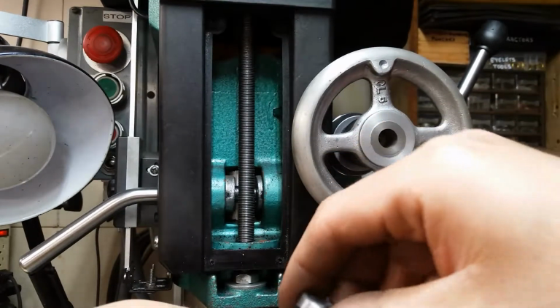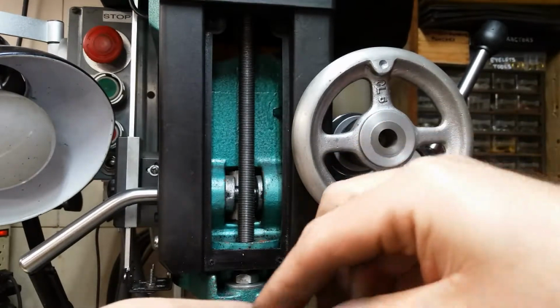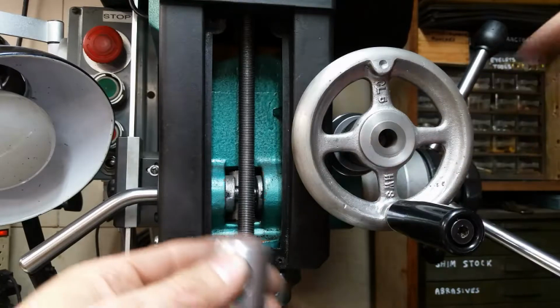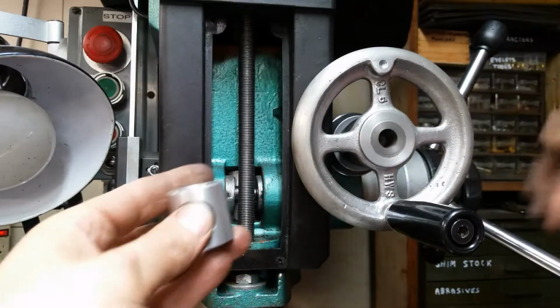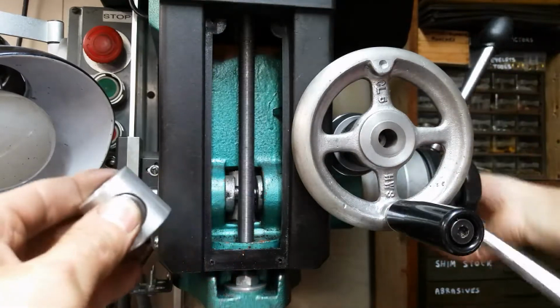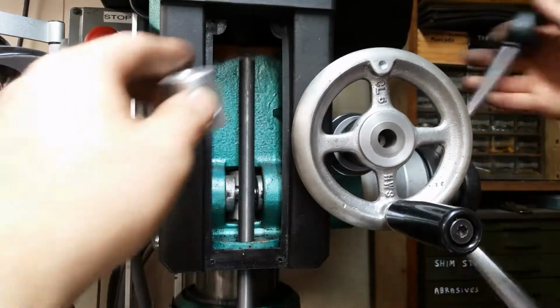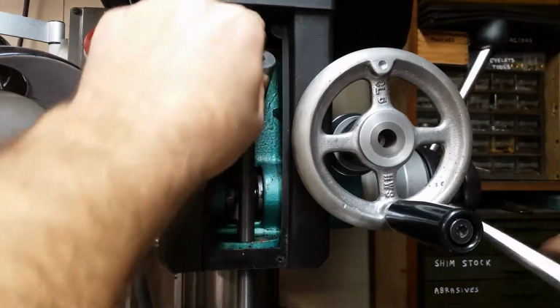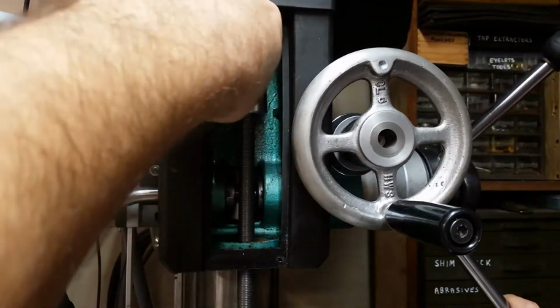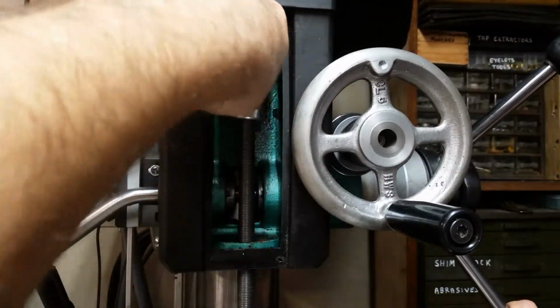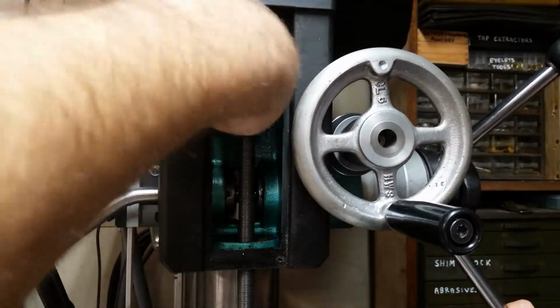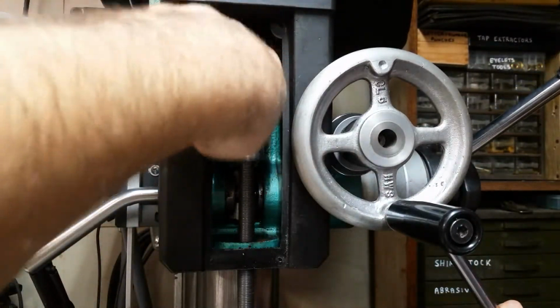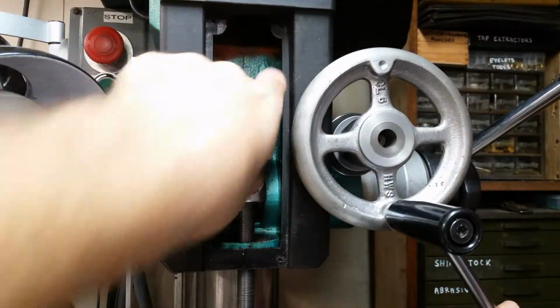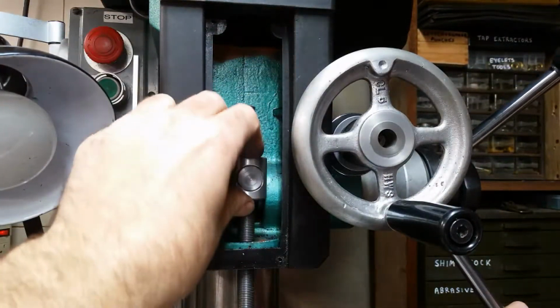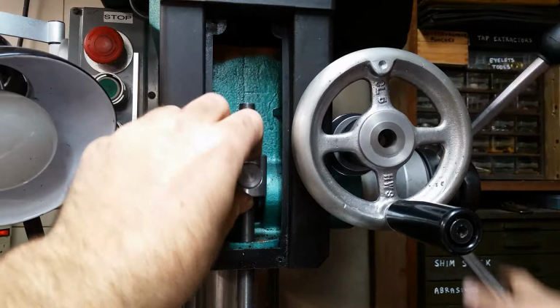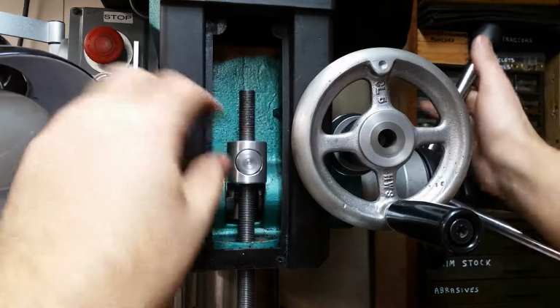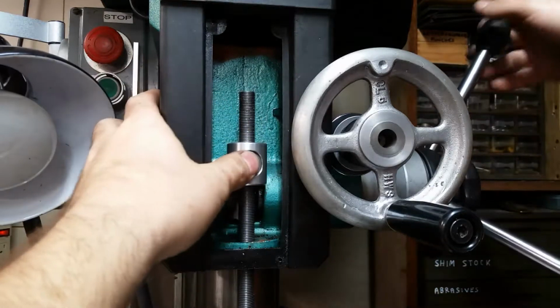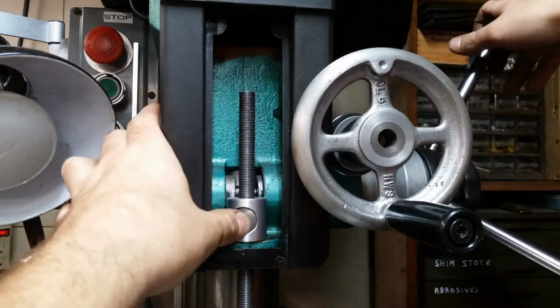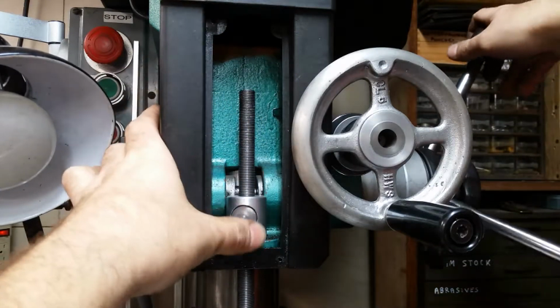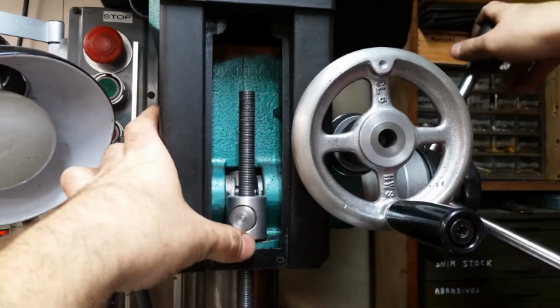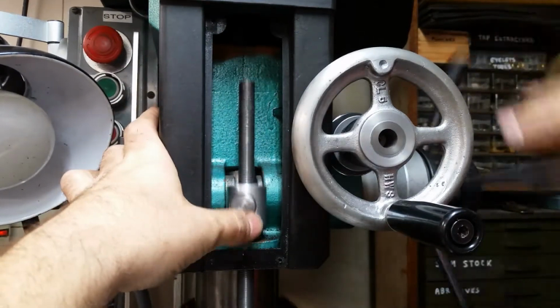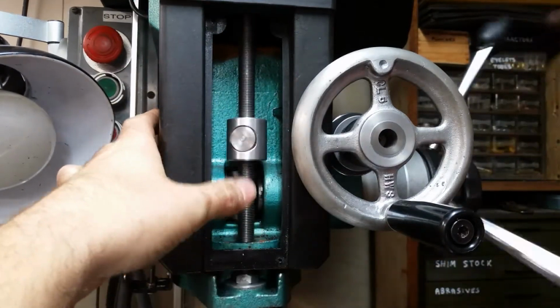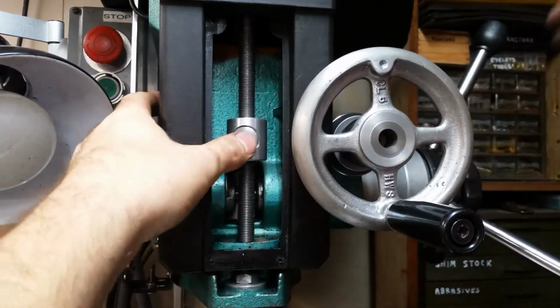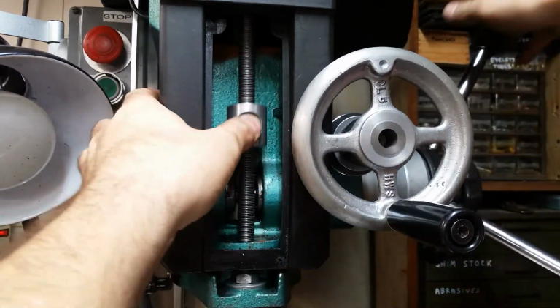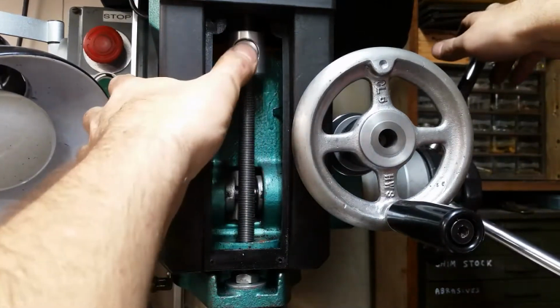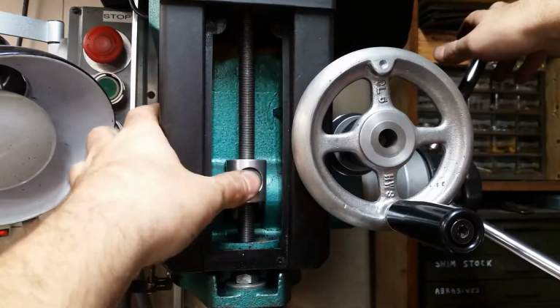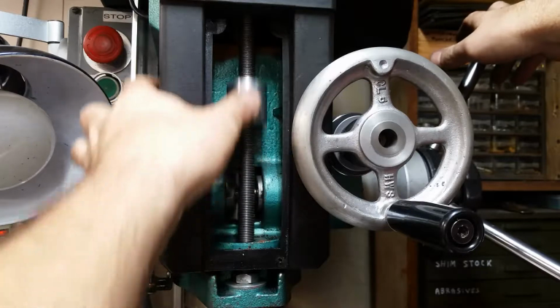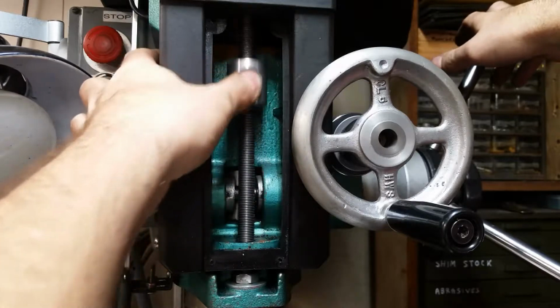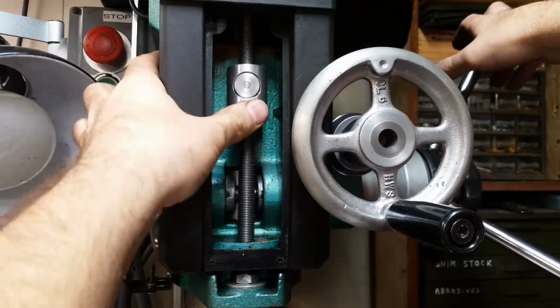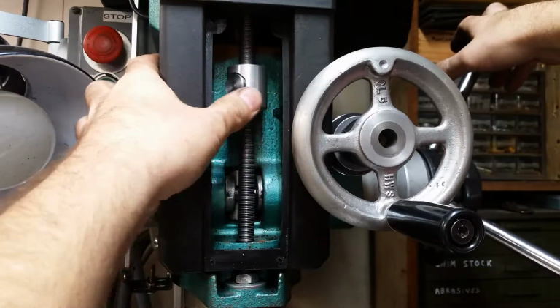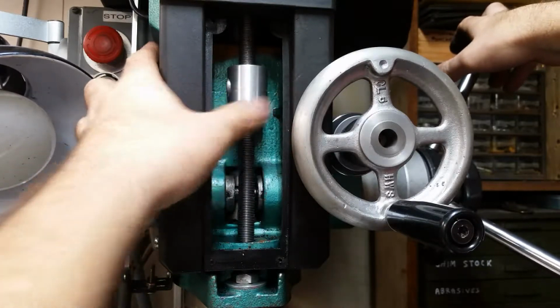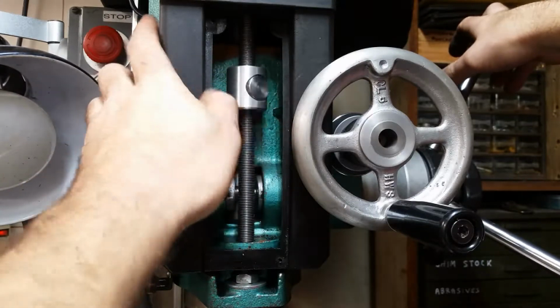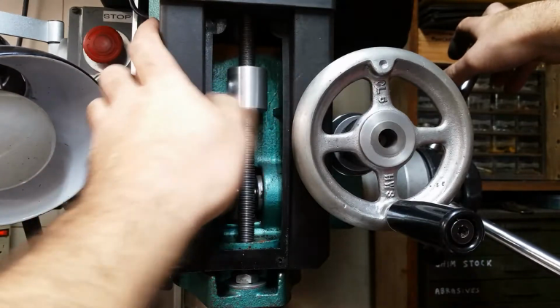To me this is the best system, because you get the best of both worlds. You get a pretty tight, accurate depth stop, while still having that quick release feature — that way you're not standing in front of your mill or drill press all day threading a nut up and down.